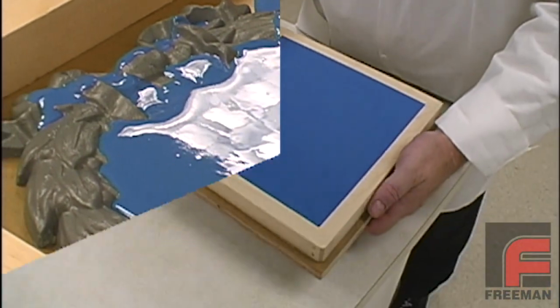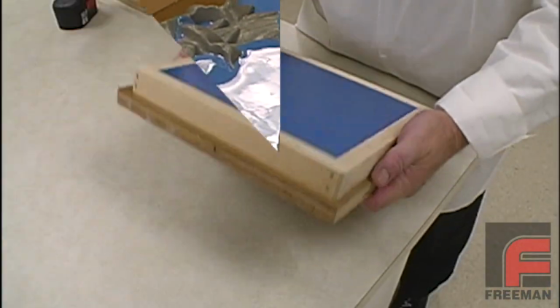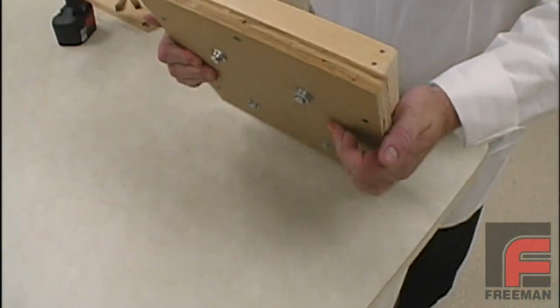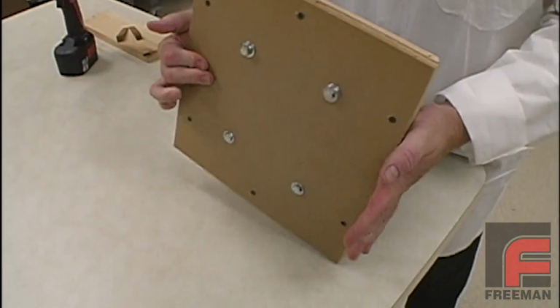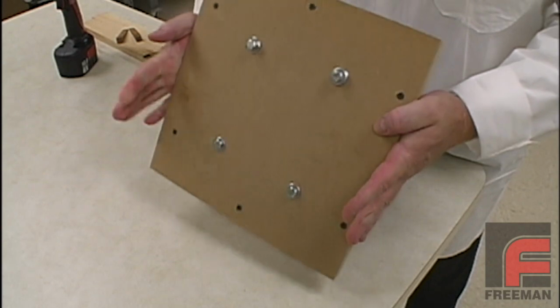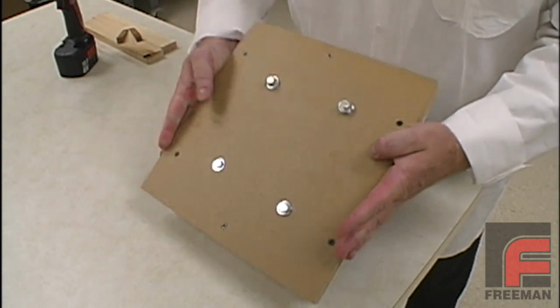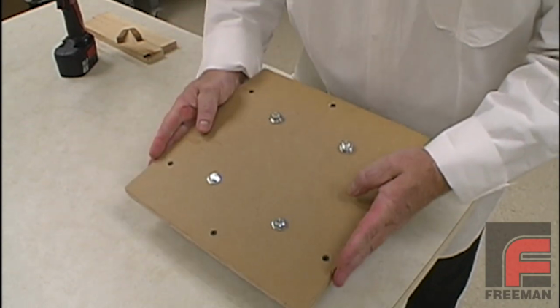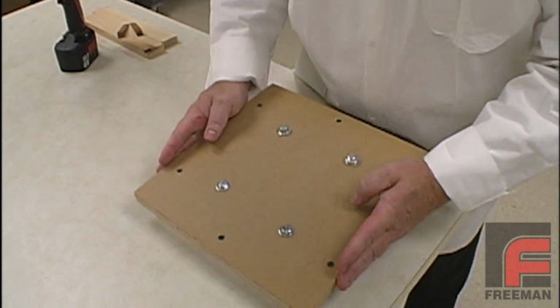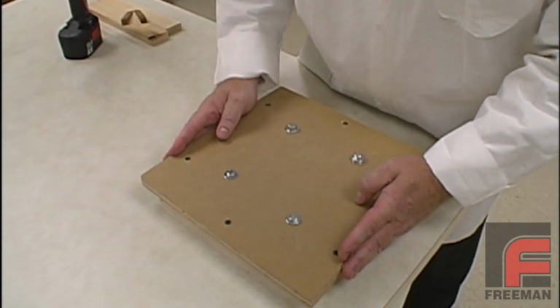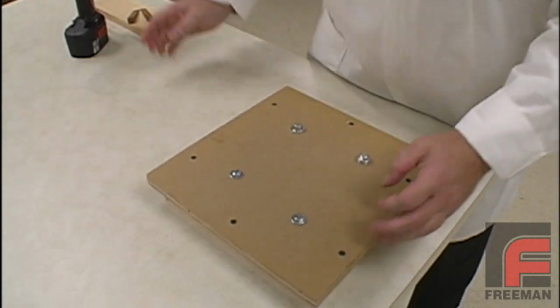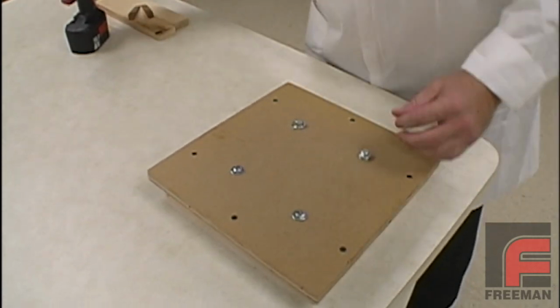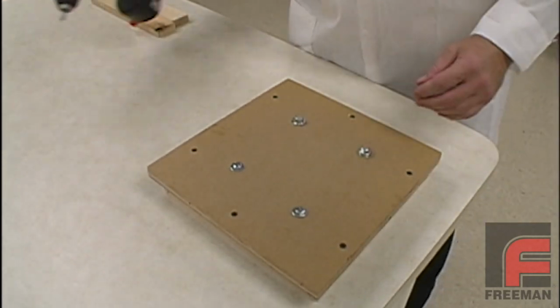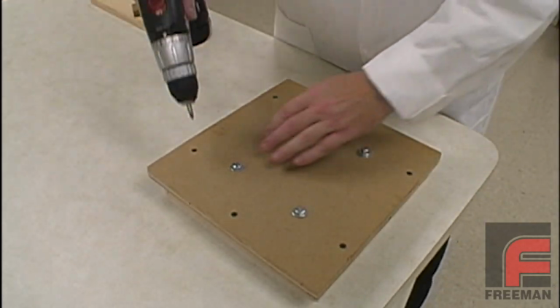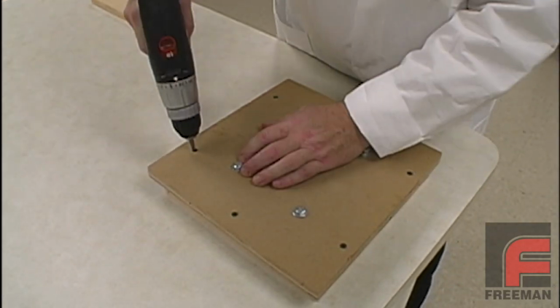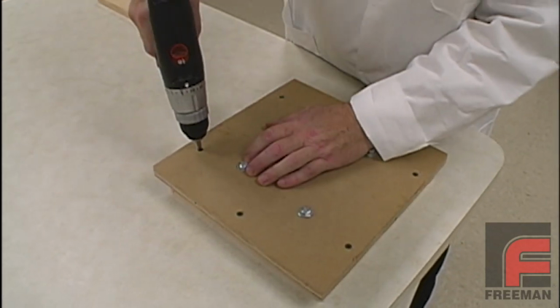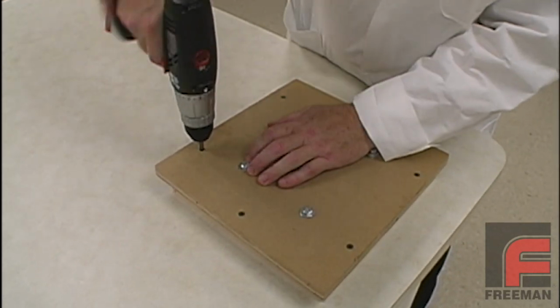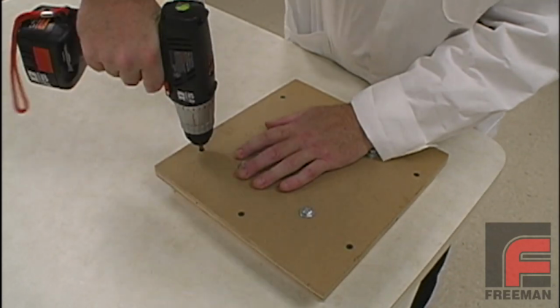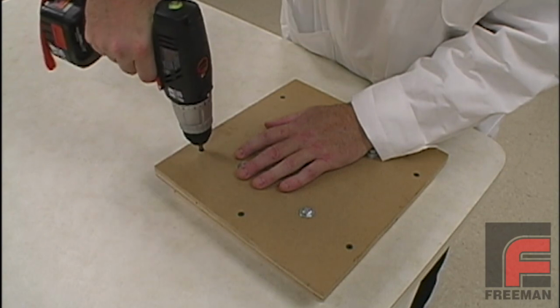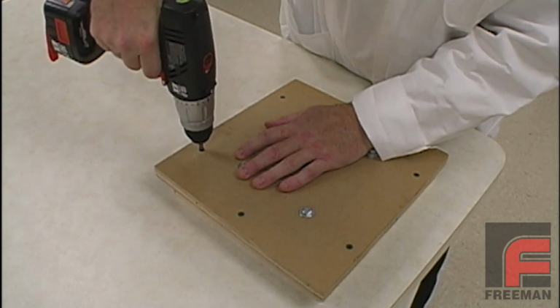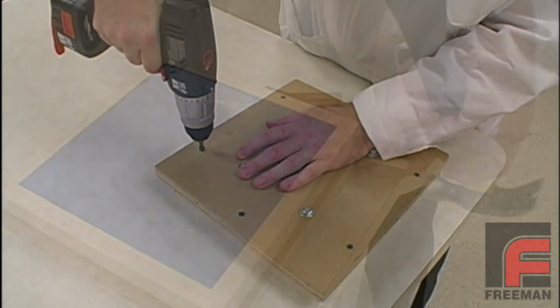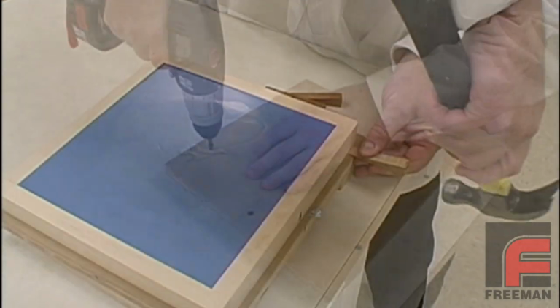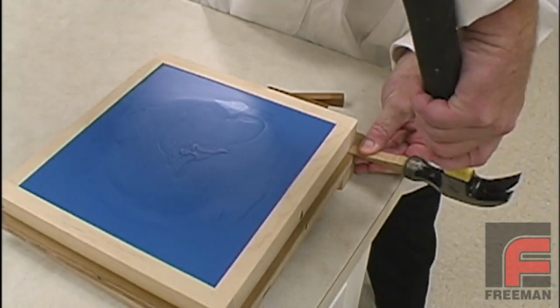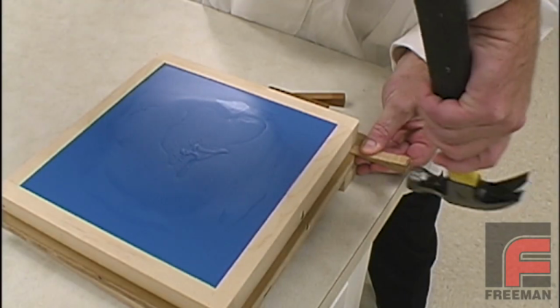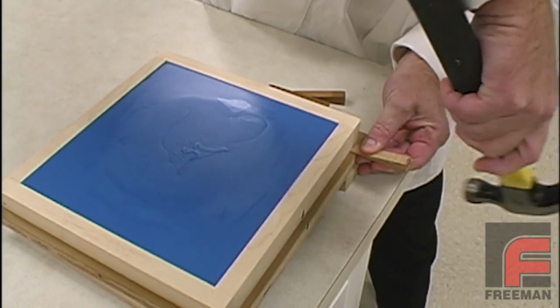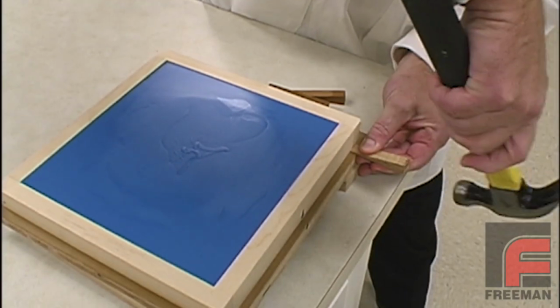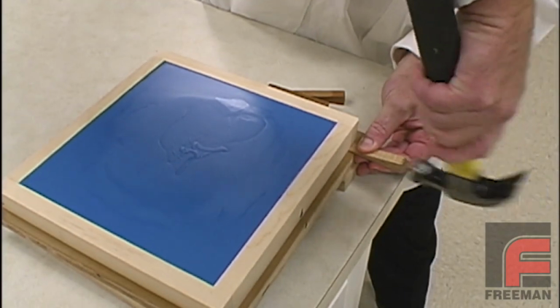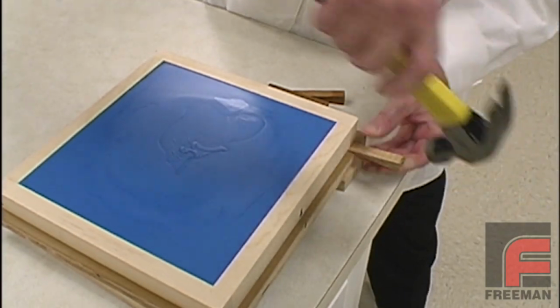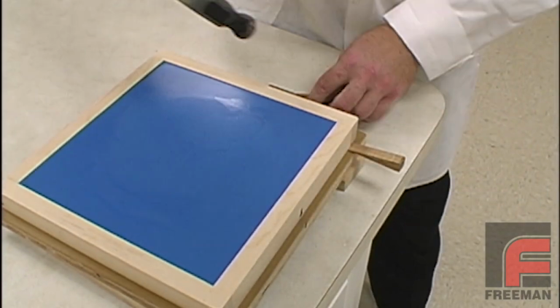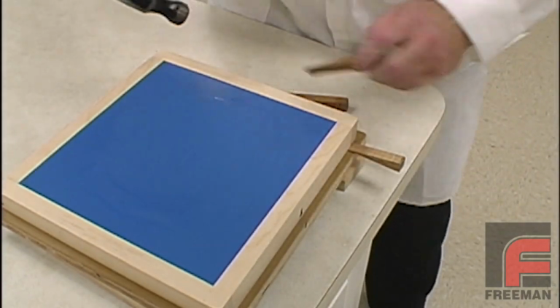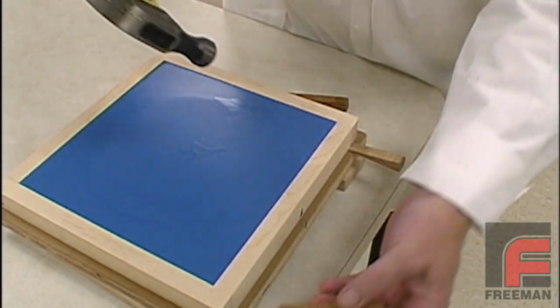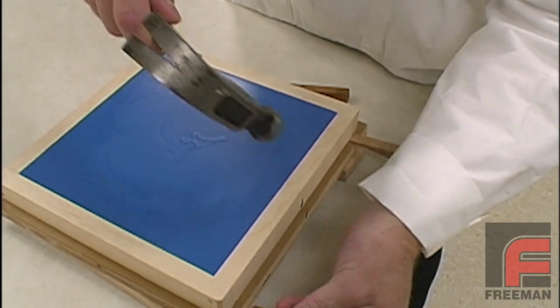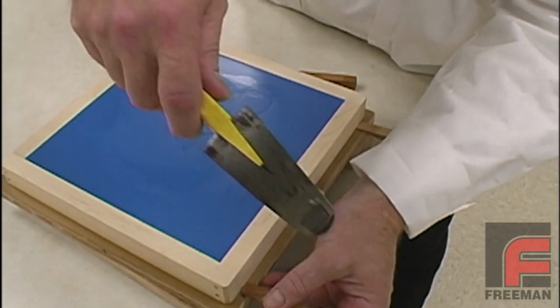It has been a little over an hour, so the Repro-NS hasn't fully cured. In fact, it is still a little warm and very slightly flexible. This is the ideal time to demold, since the material will give a little during the process.